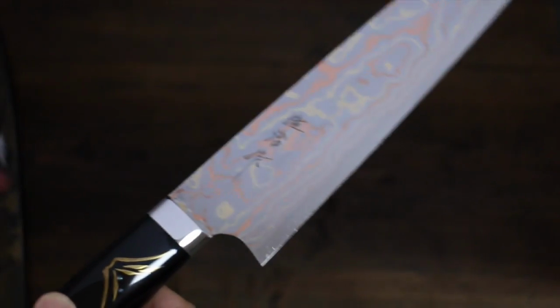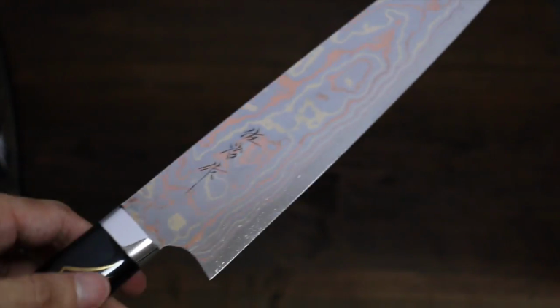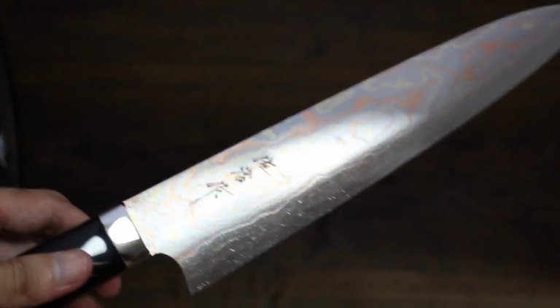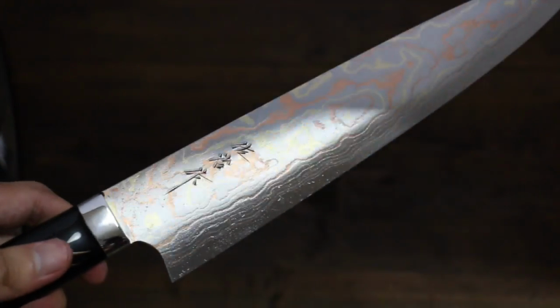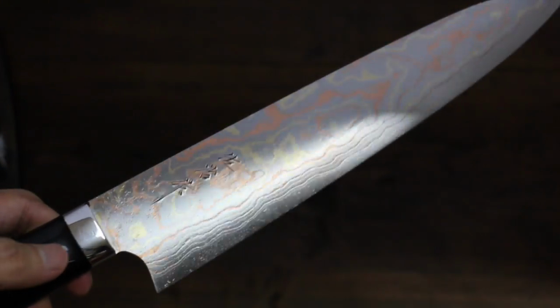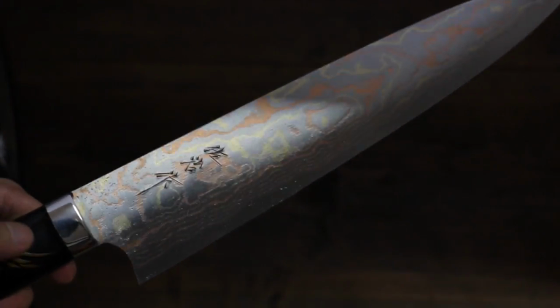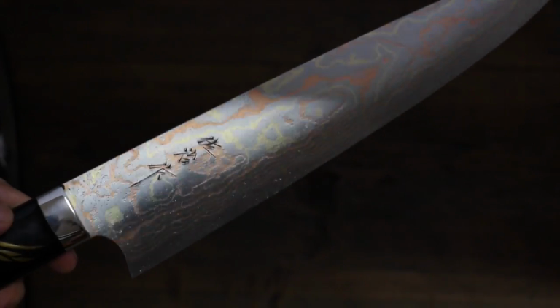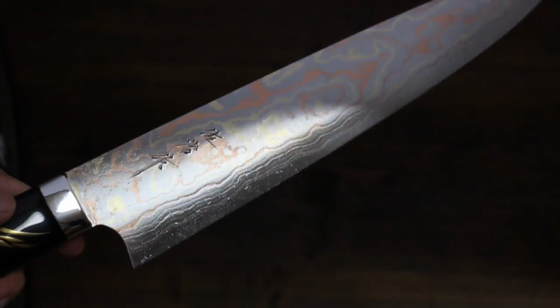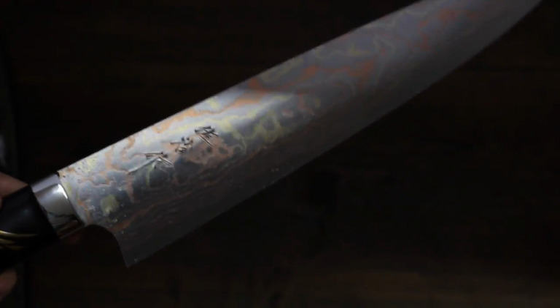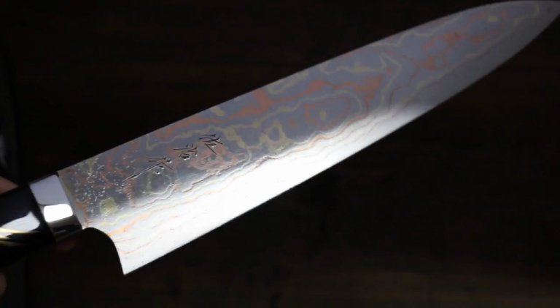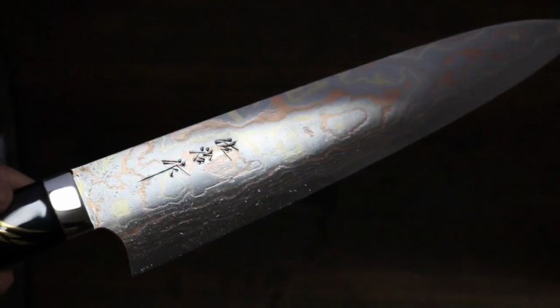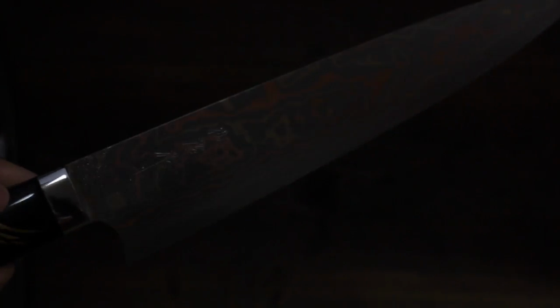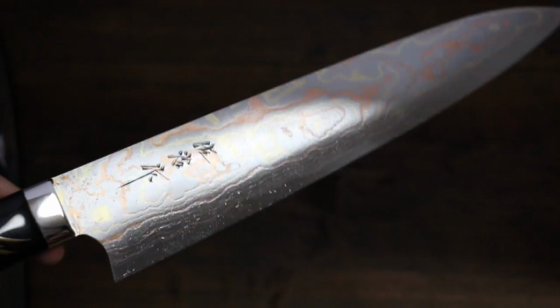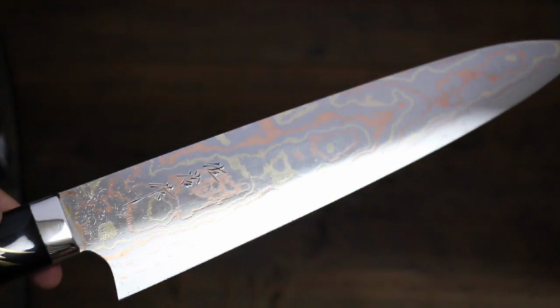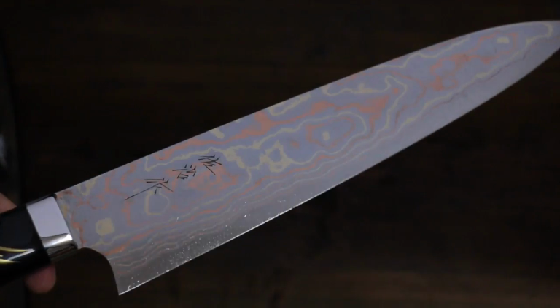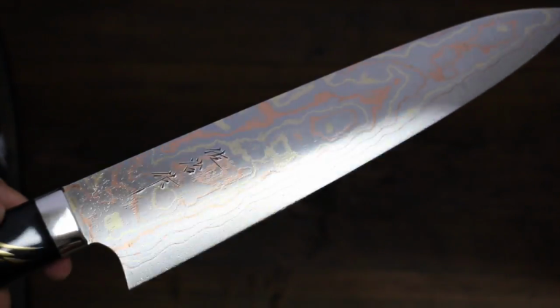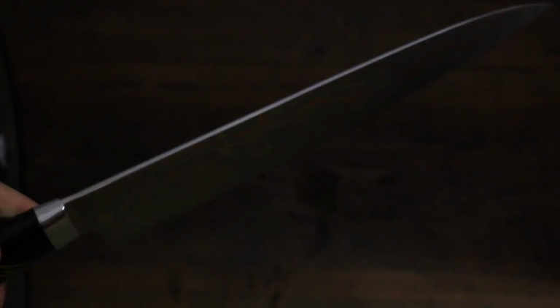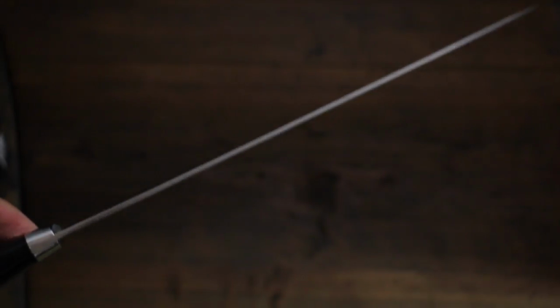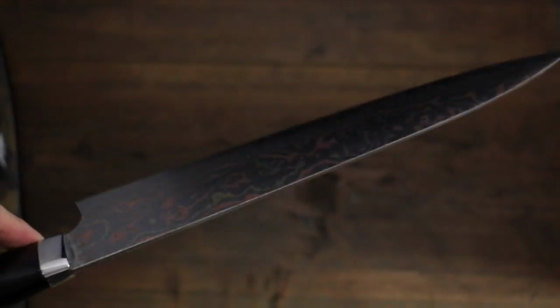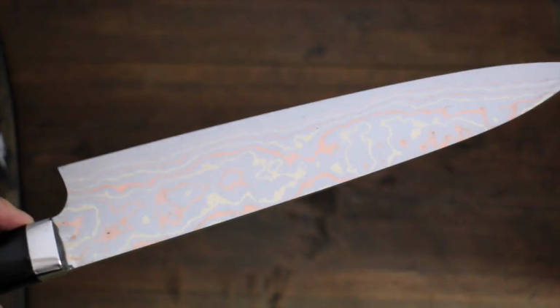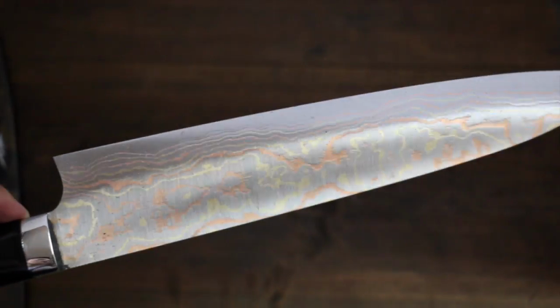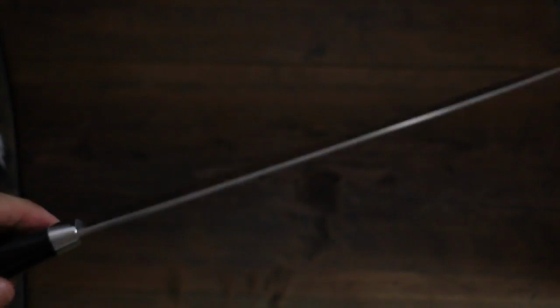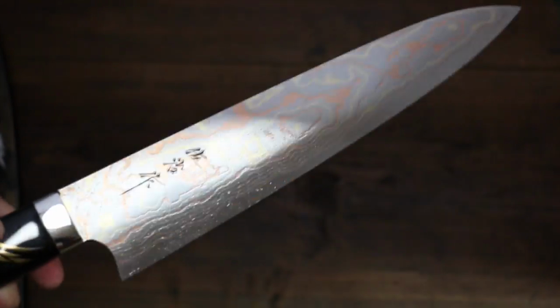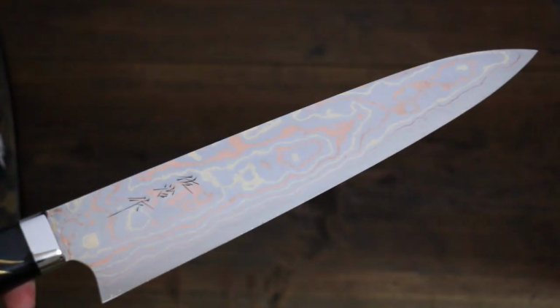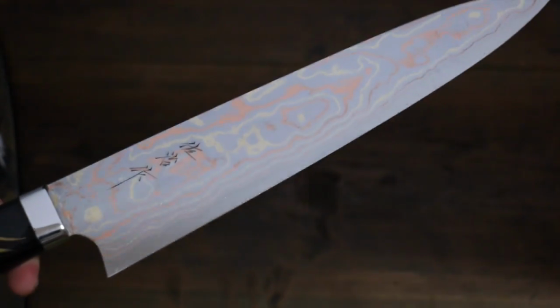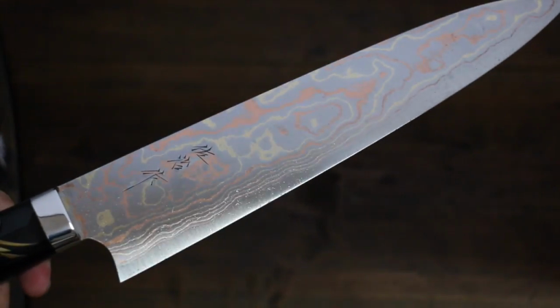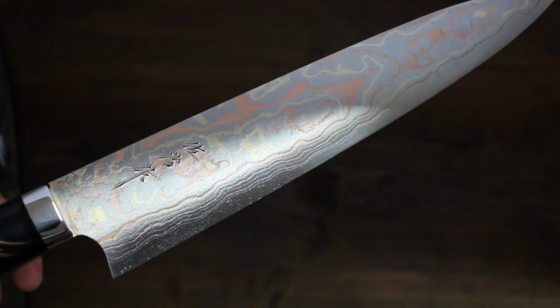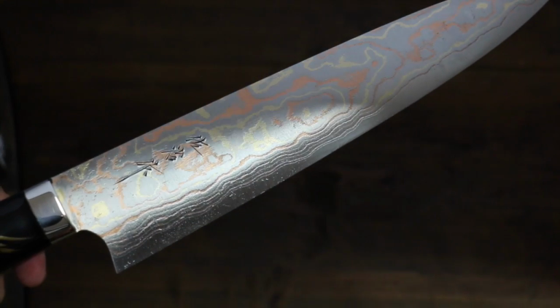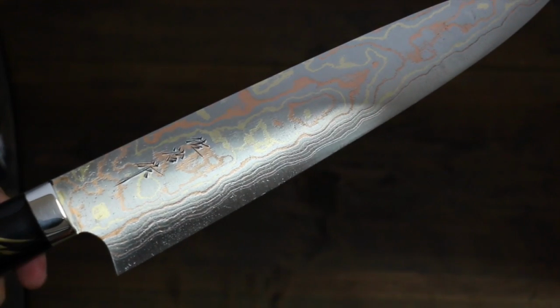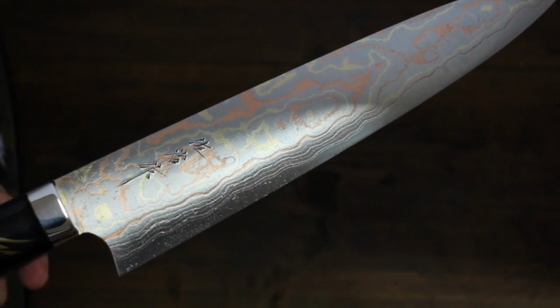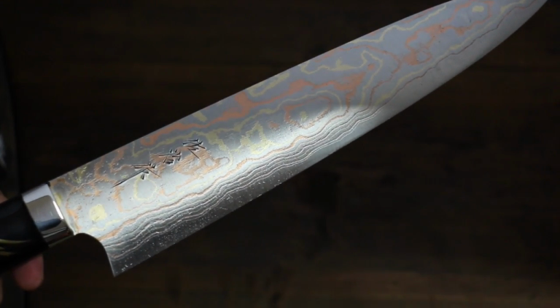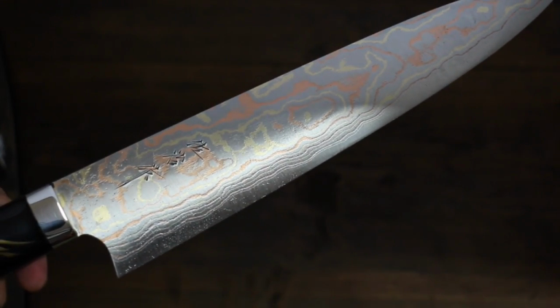The blade is made out of colored Damascus. You can see a beautiful pattern on the blade — so gorgeous. This is a Gyuto knife. The blade length is 240mm.